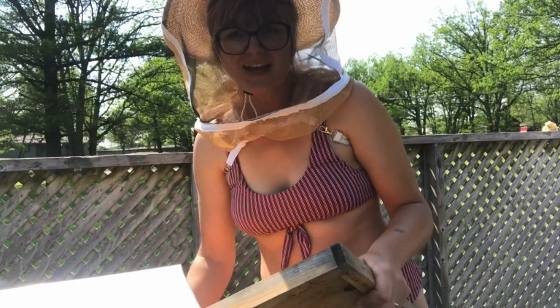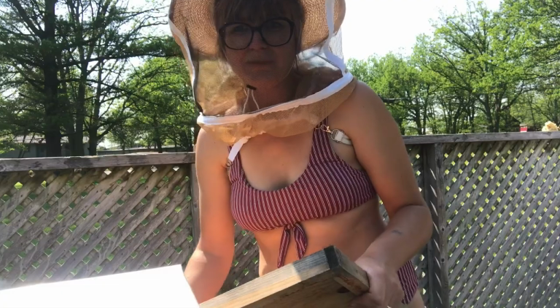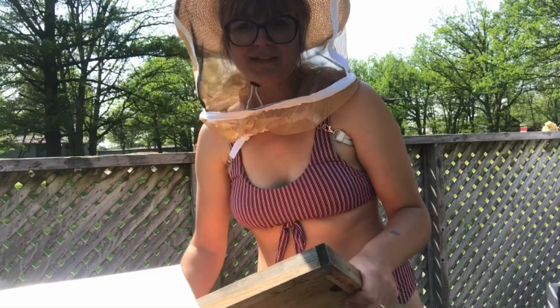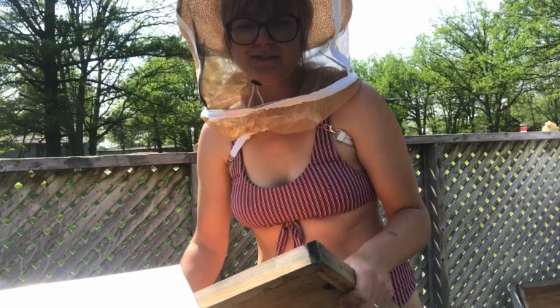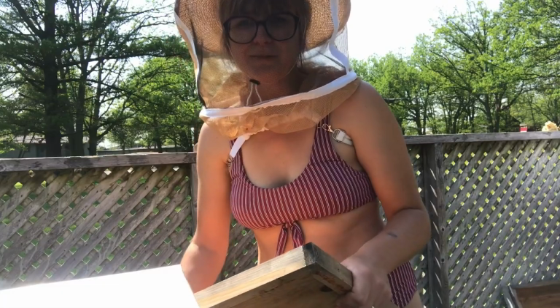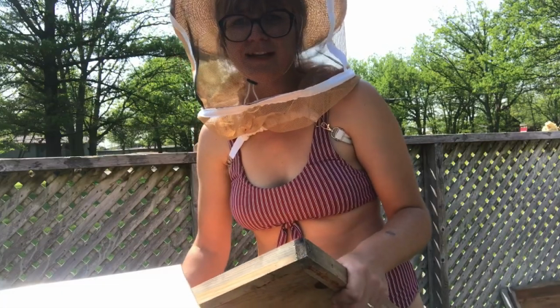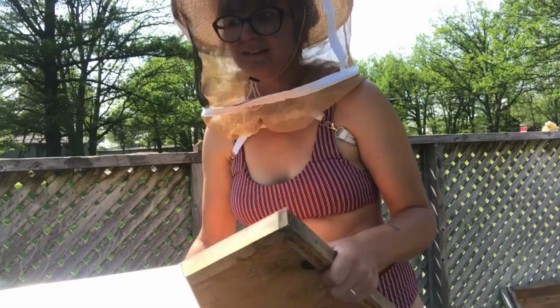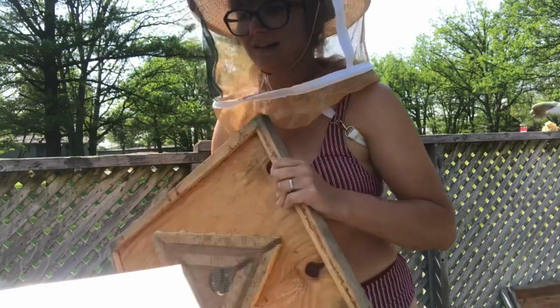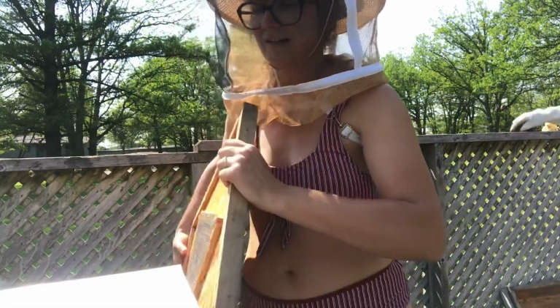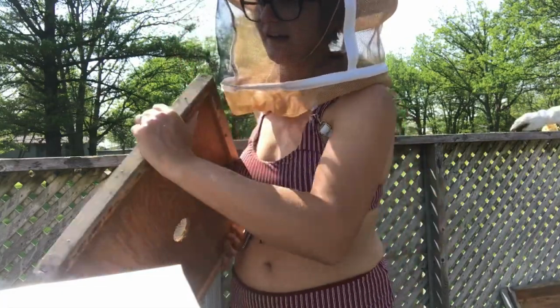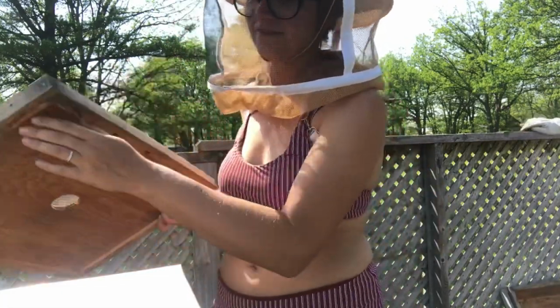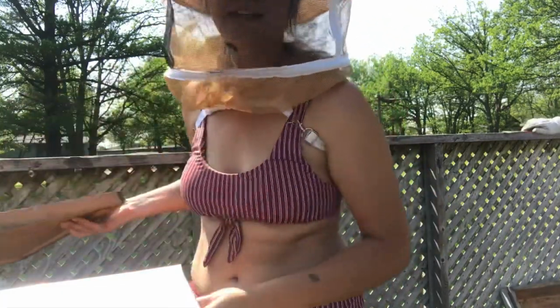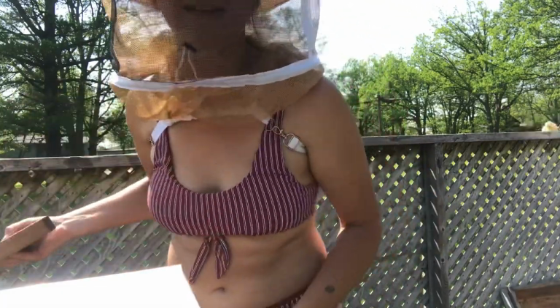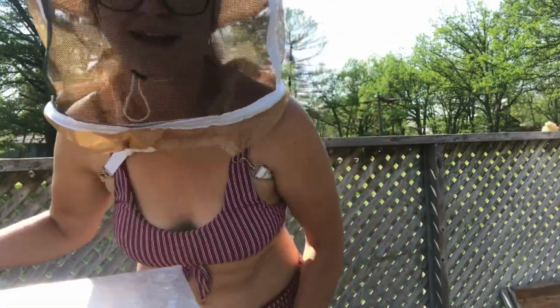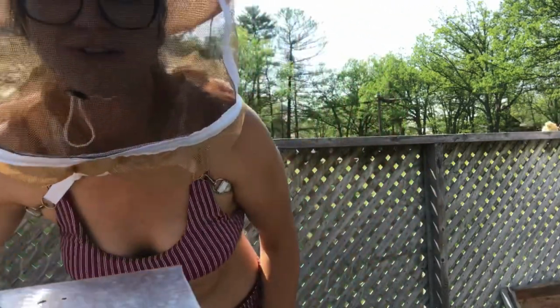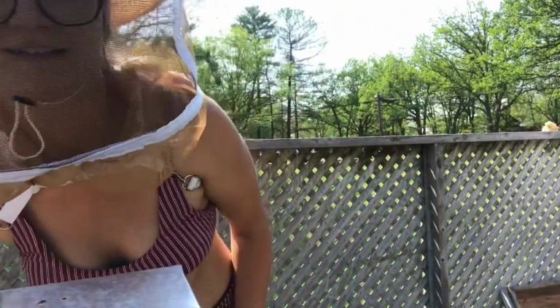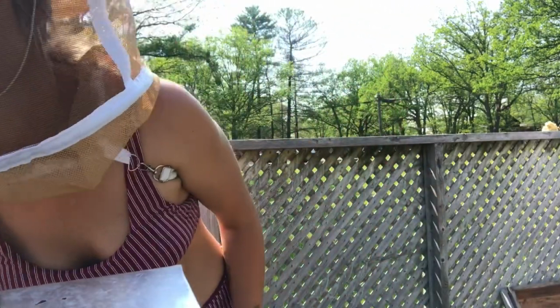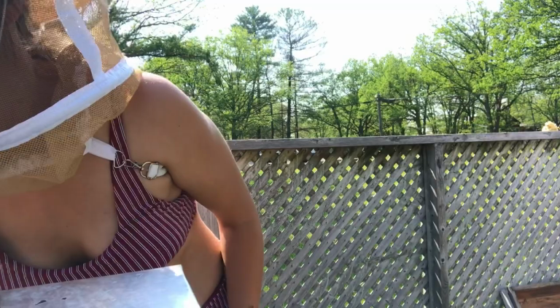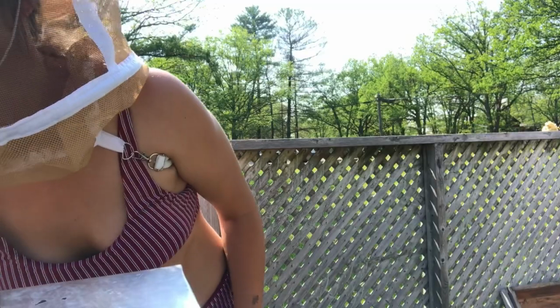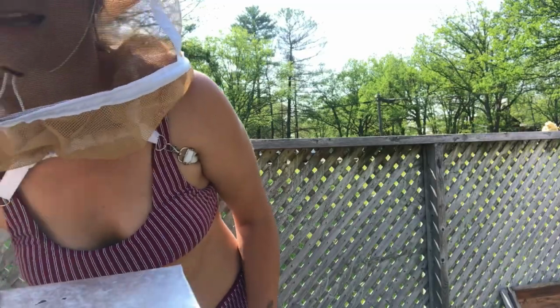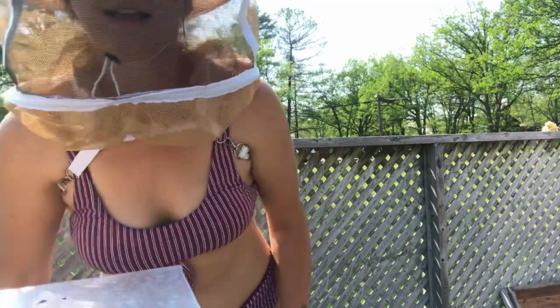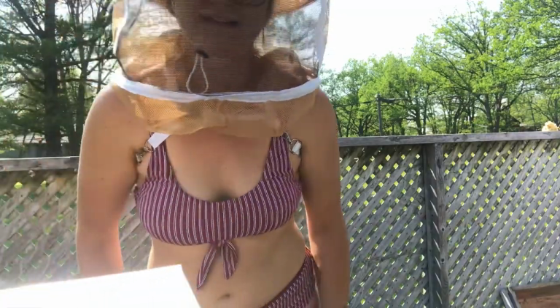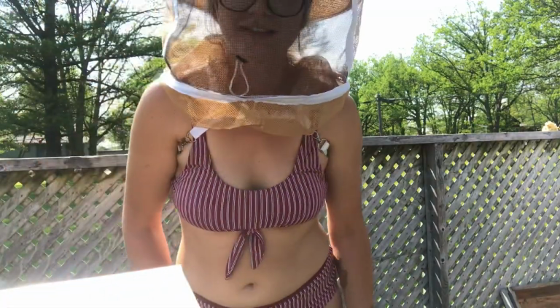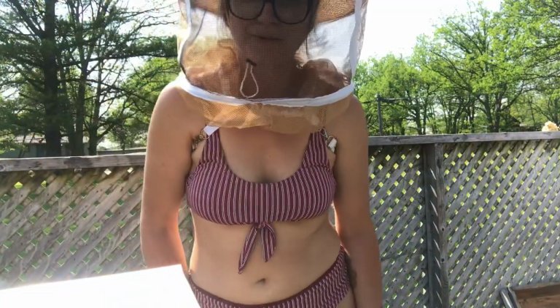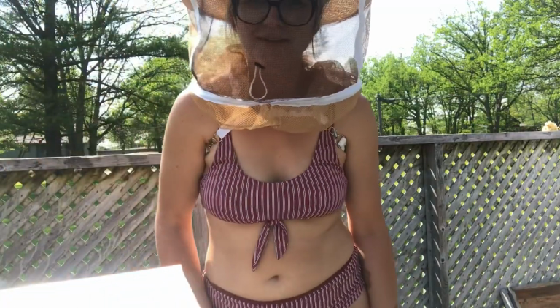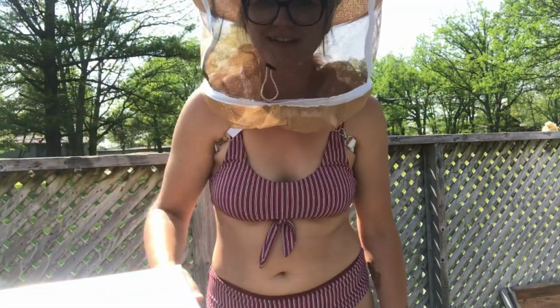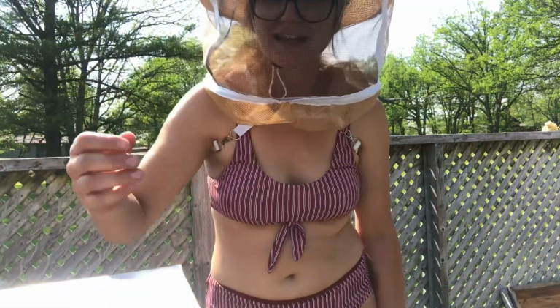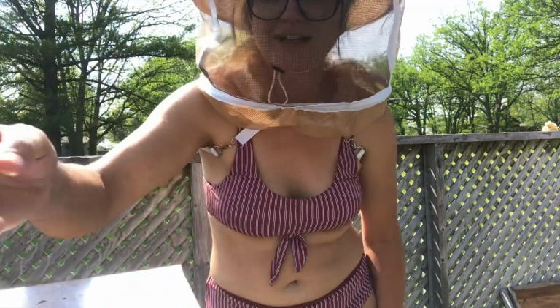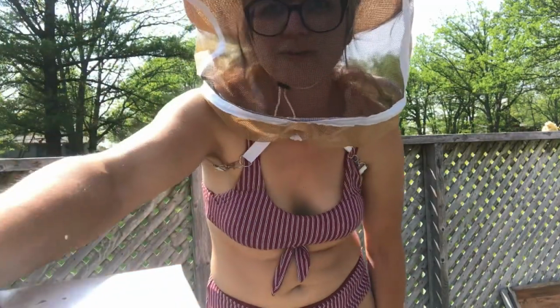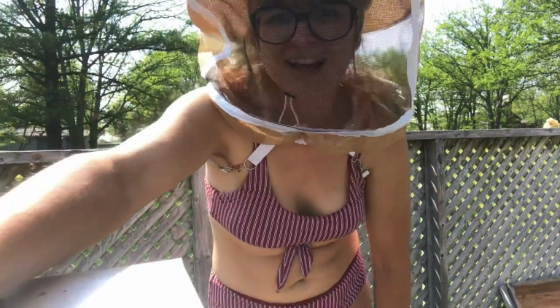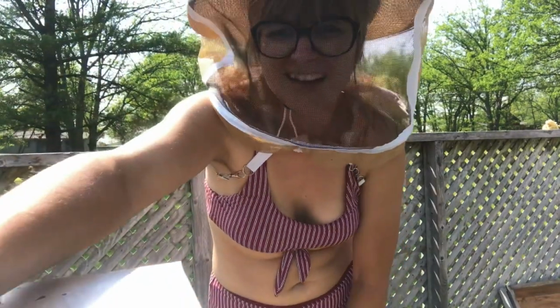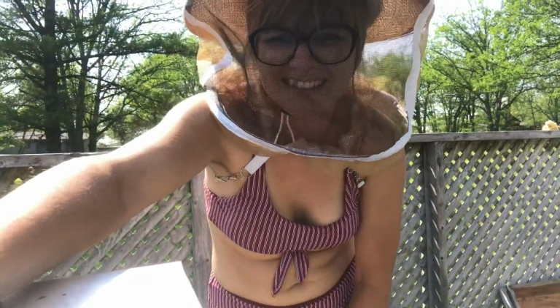The bees don't seem to mind. I don't really like using chemicals too often, so that's what we're doing today — getting ready for the honey harvest.